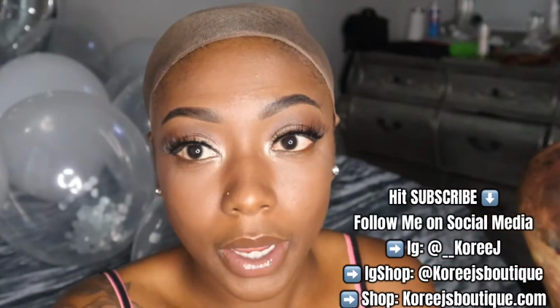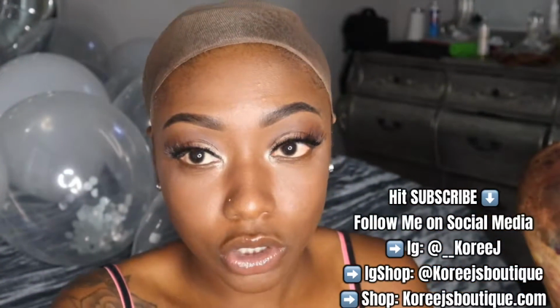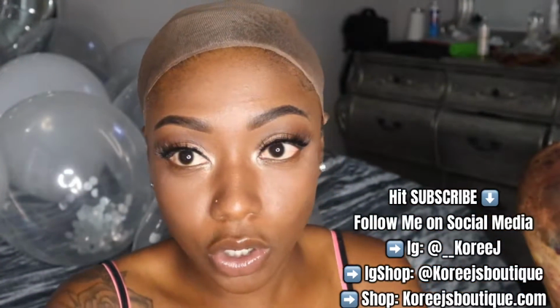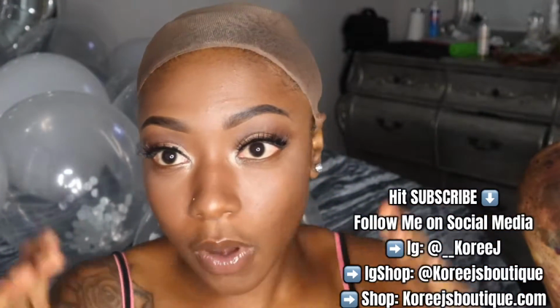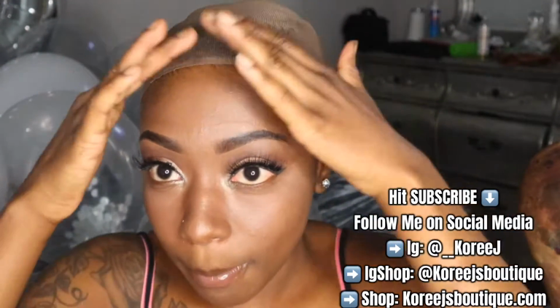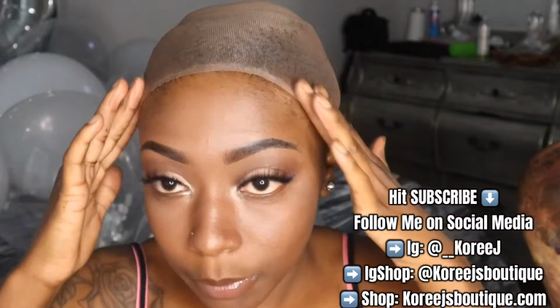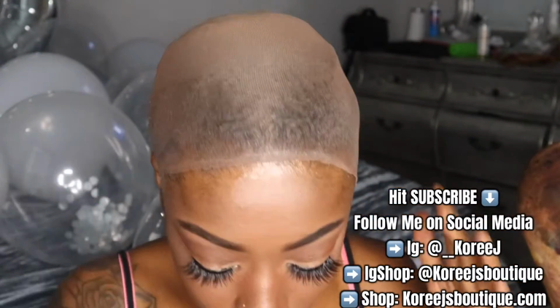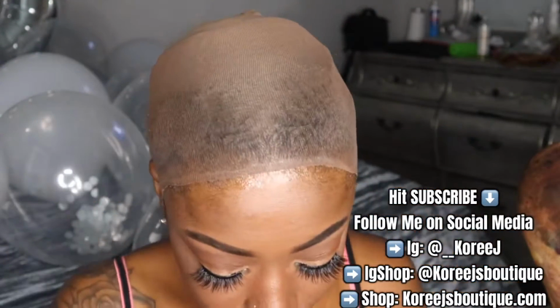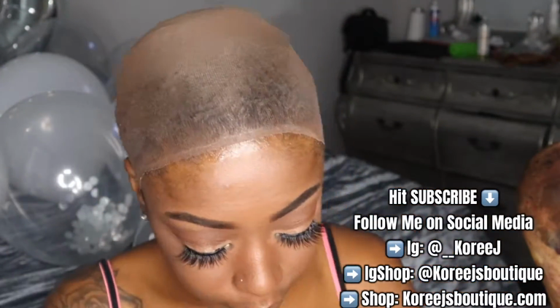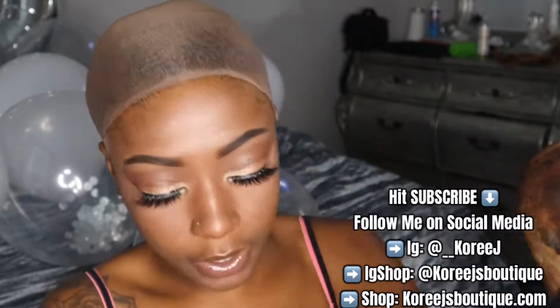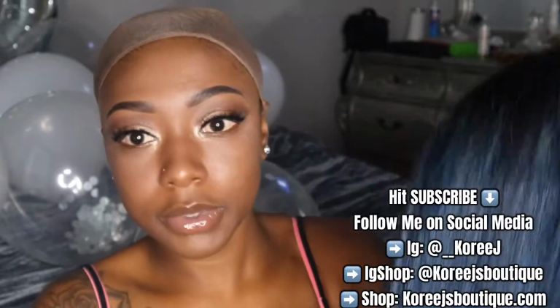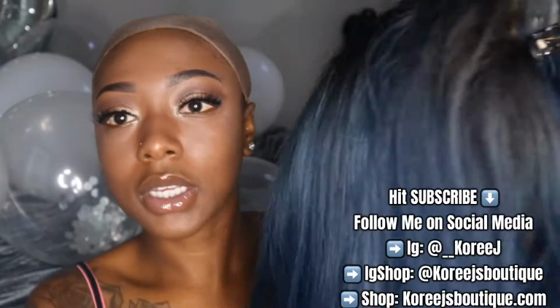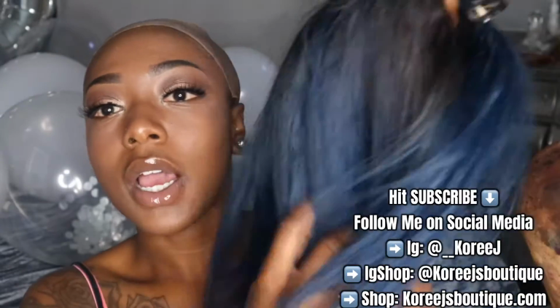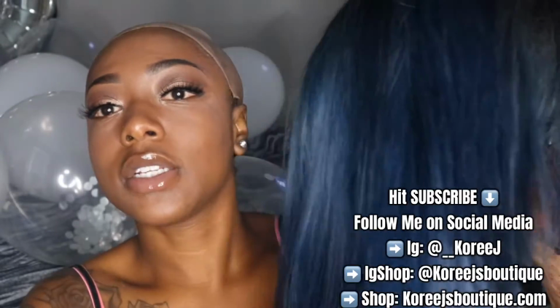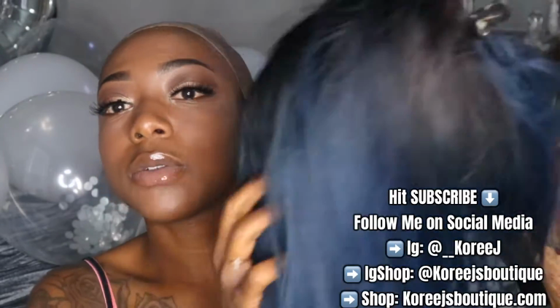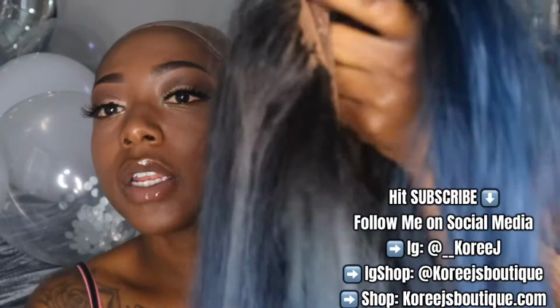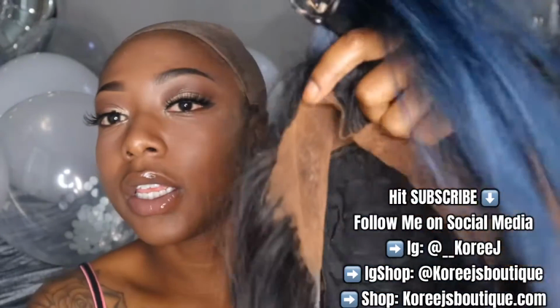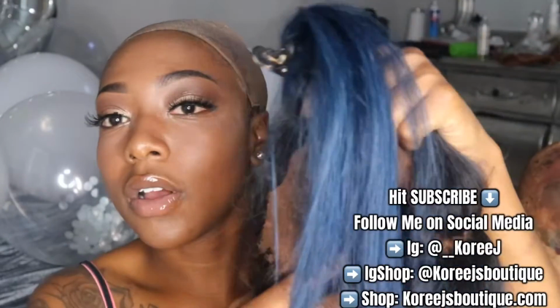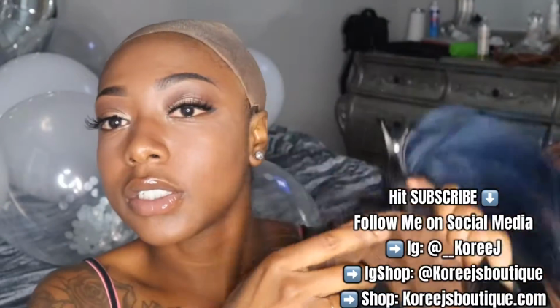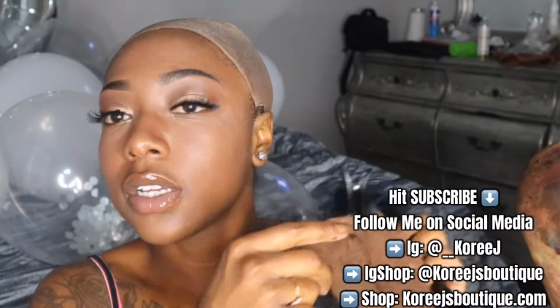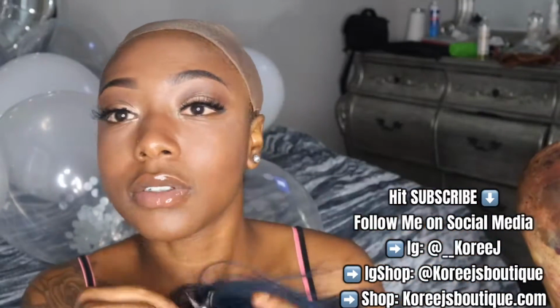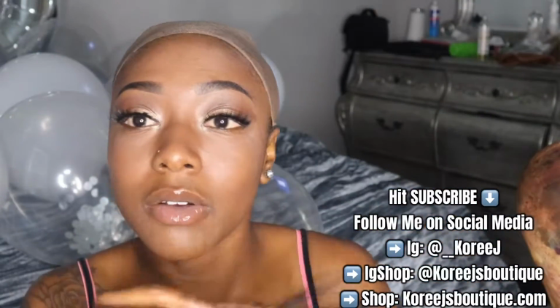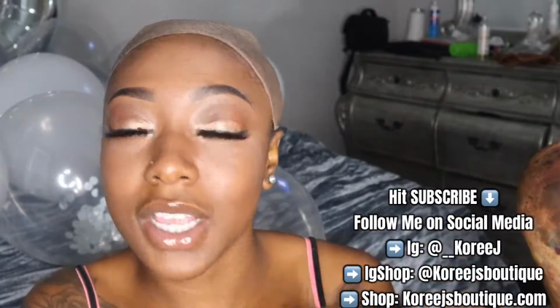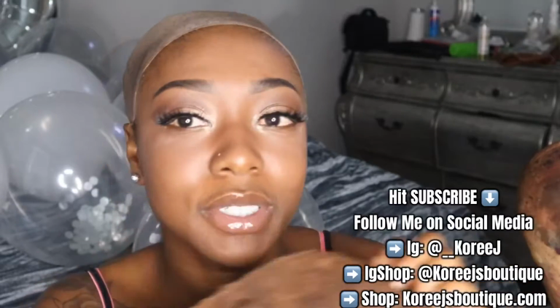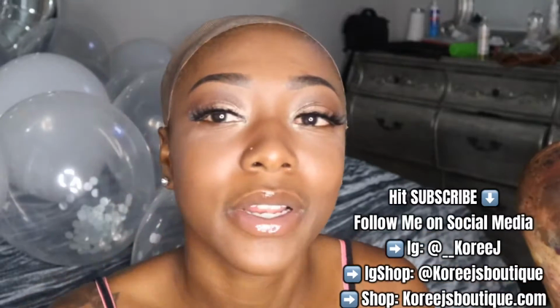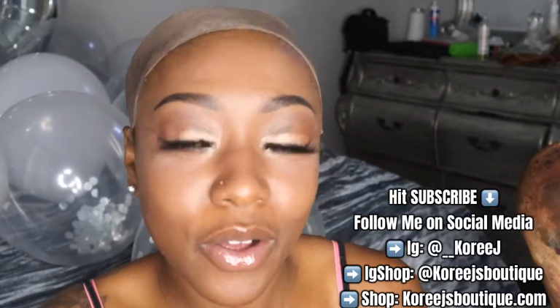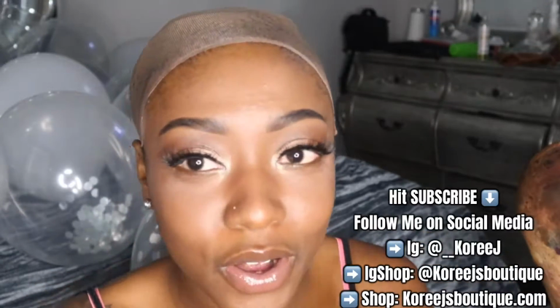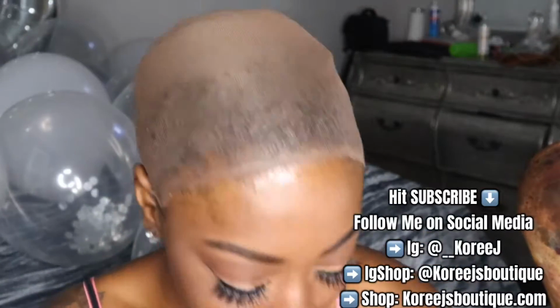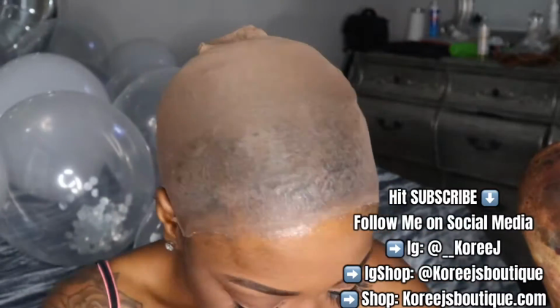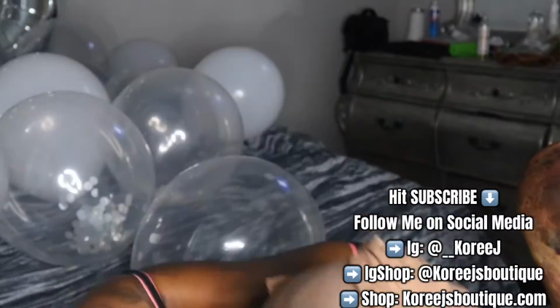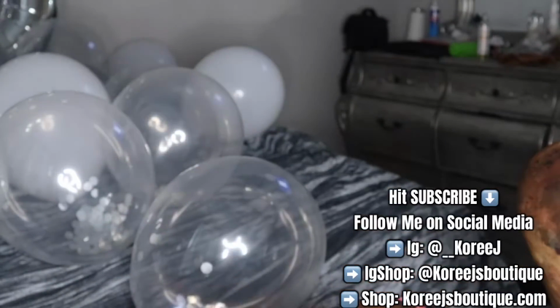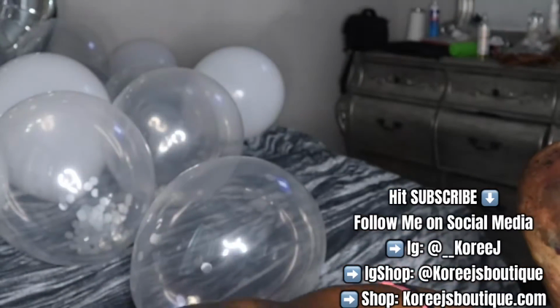Alright, so my wig has been revamped. I did a little cutting and all this stuff, so now it's time to put it on. Alright guys, let's get started.